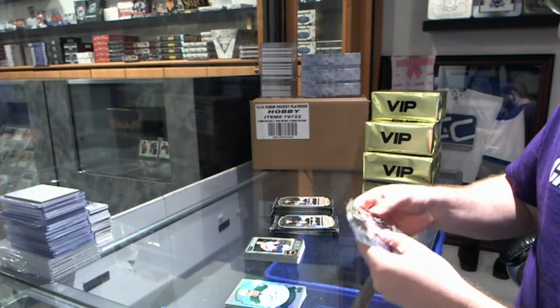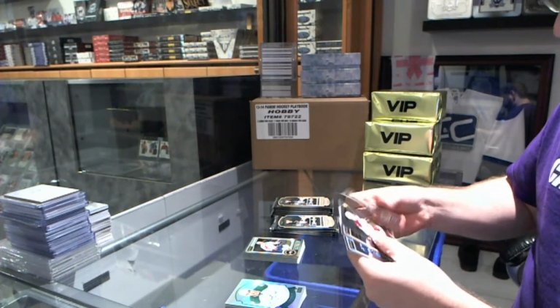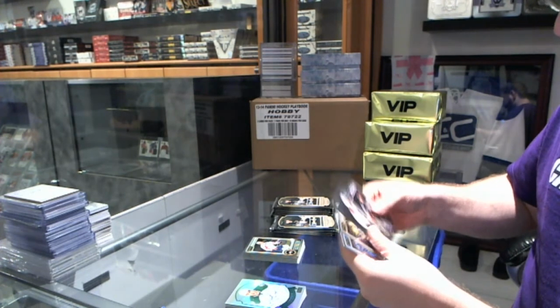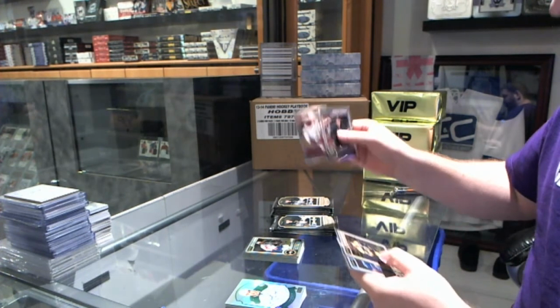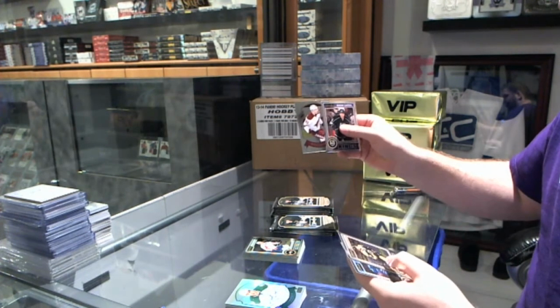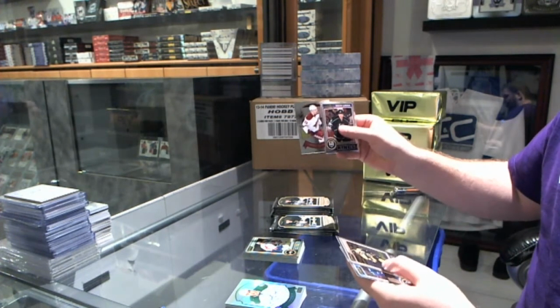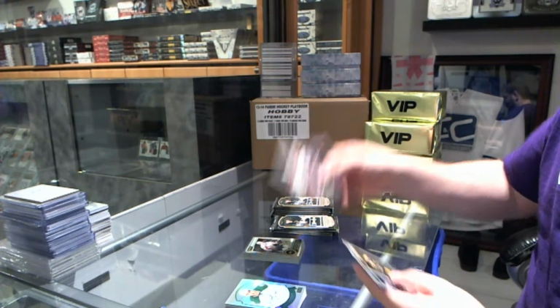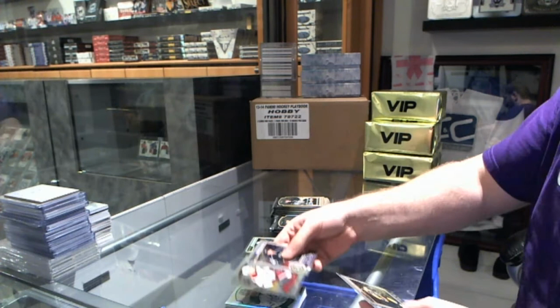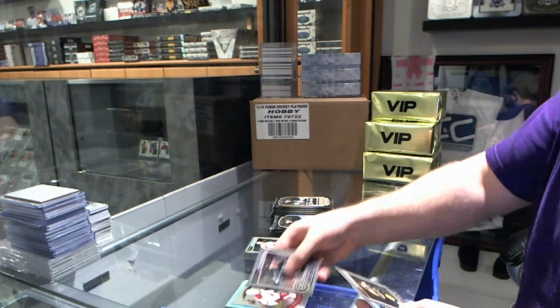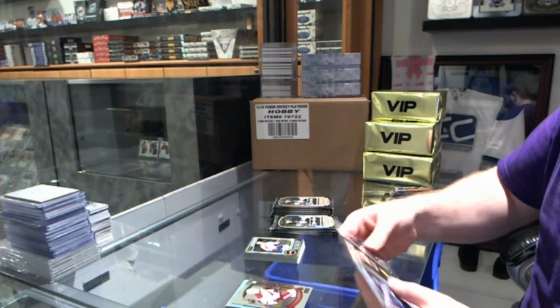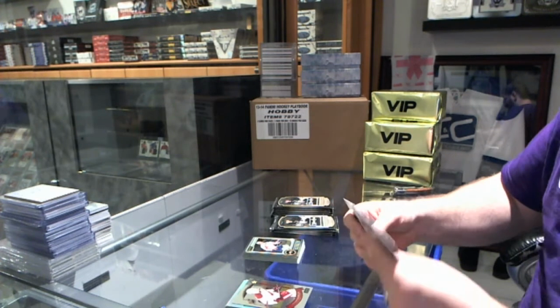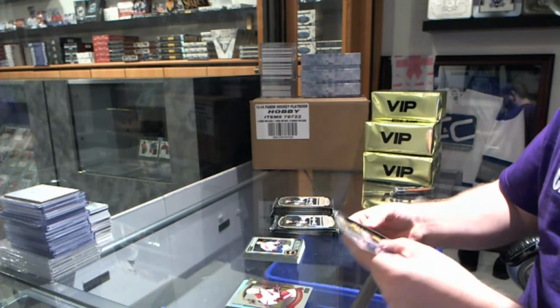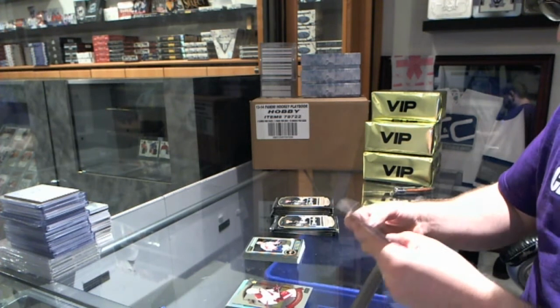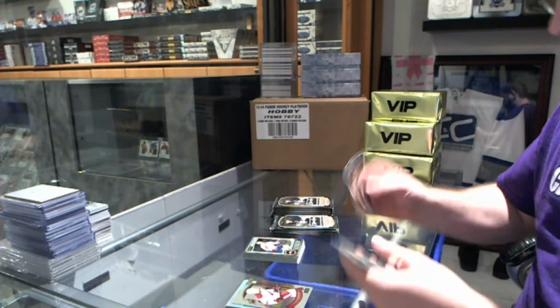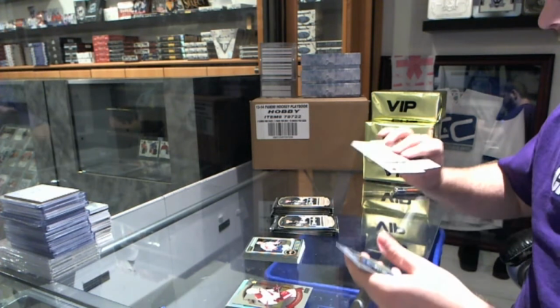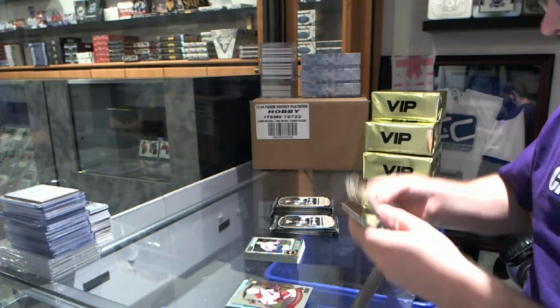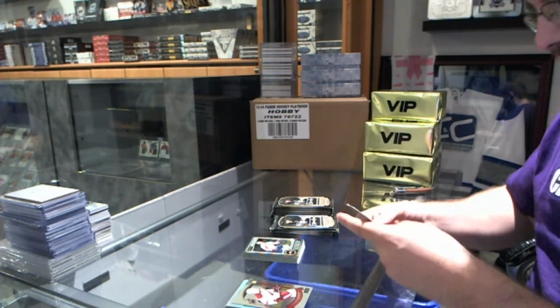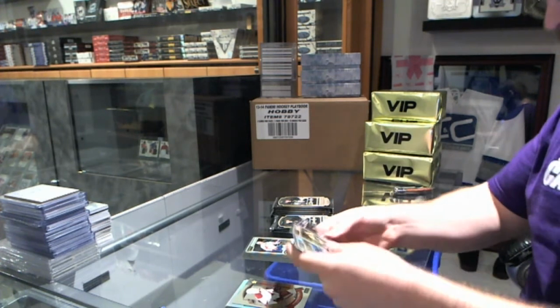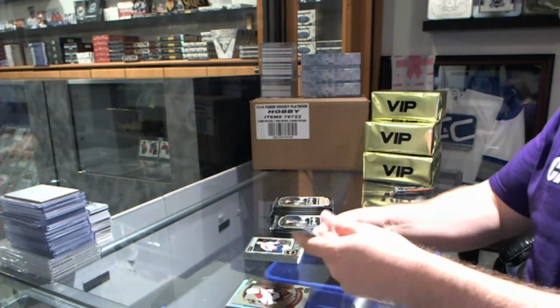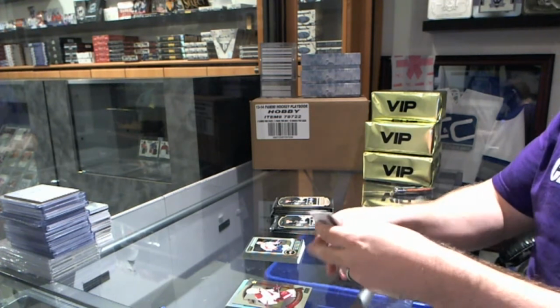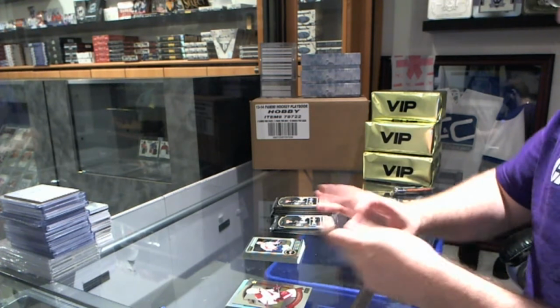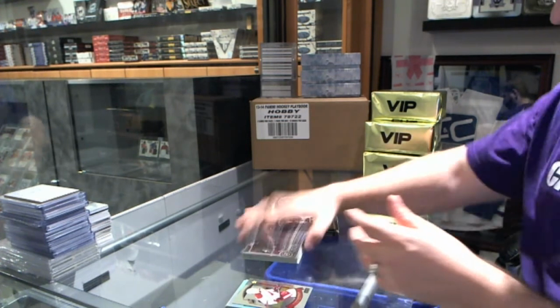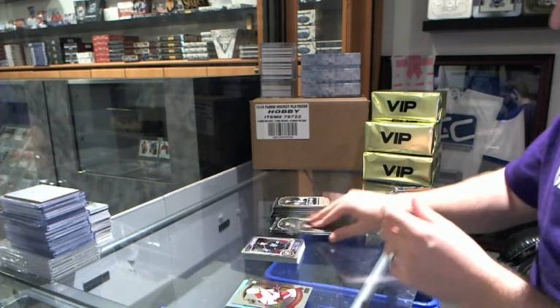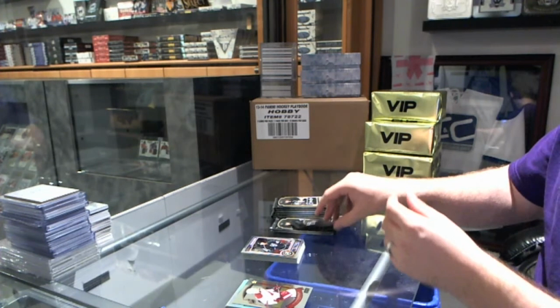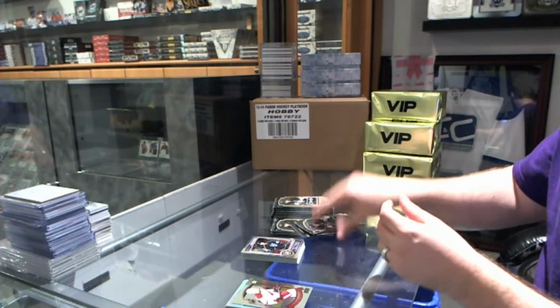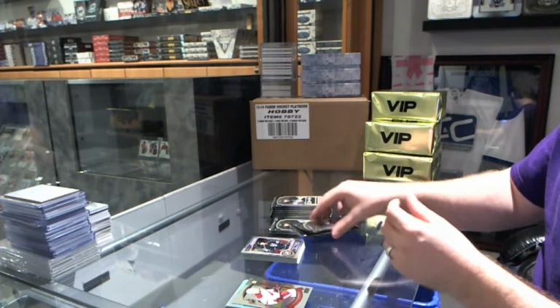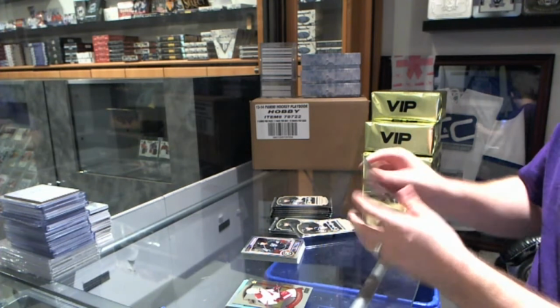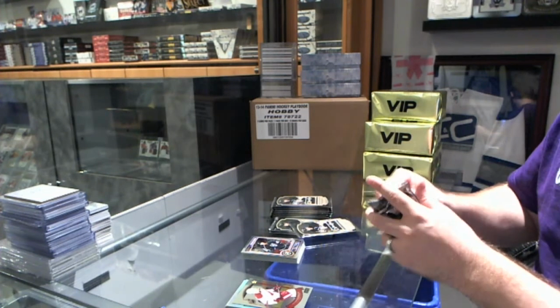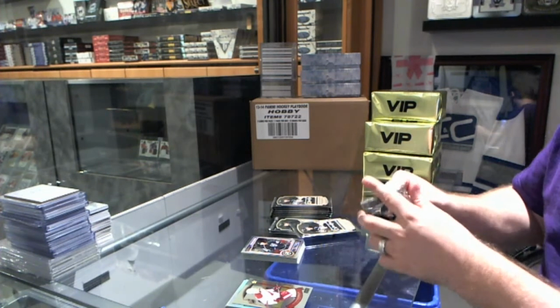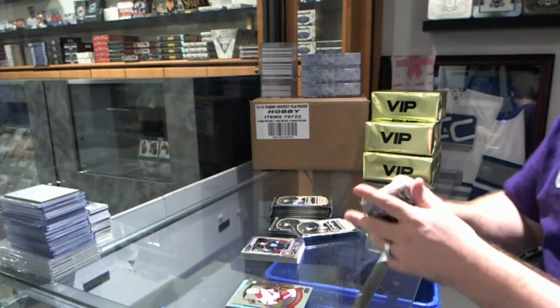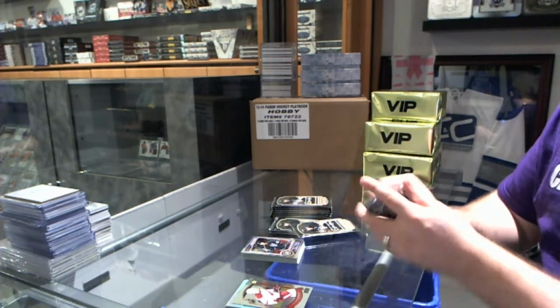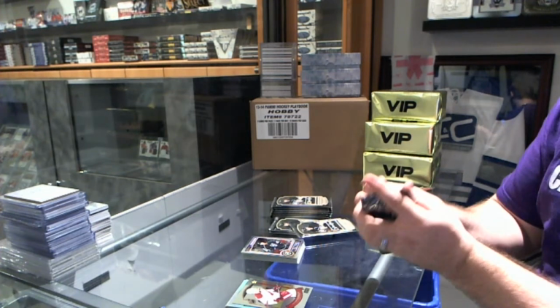We've got a Retro Rookie of Brendan Gormley. I don't think that's Rainbow — no, that's not Rainbow. I think that's a pretty good autograph, don't you think?